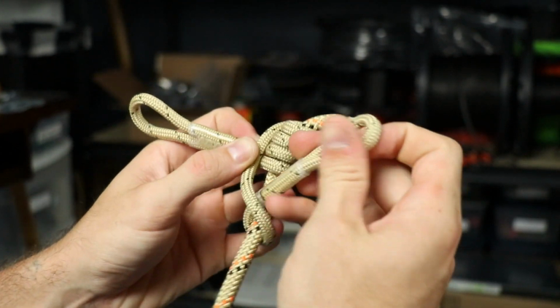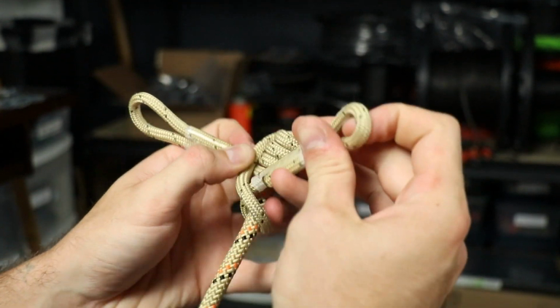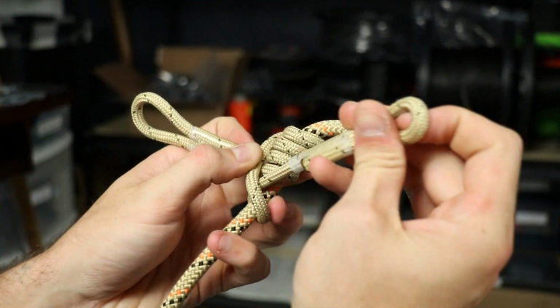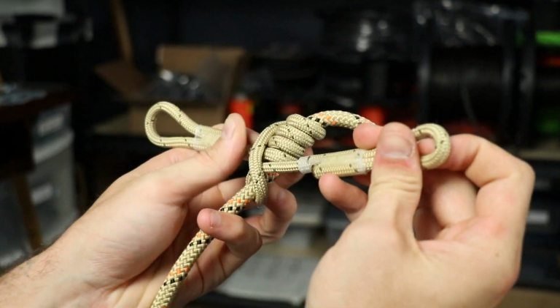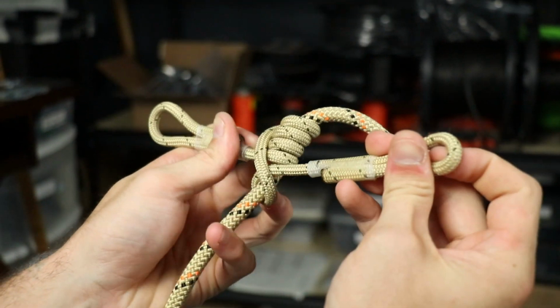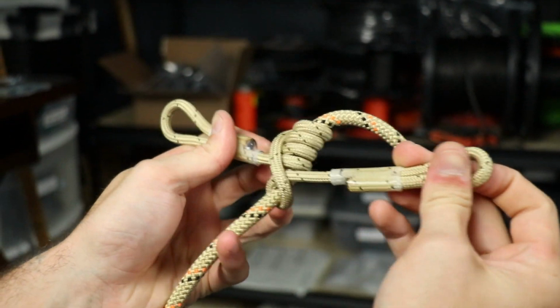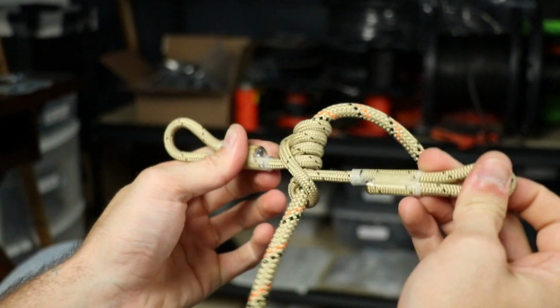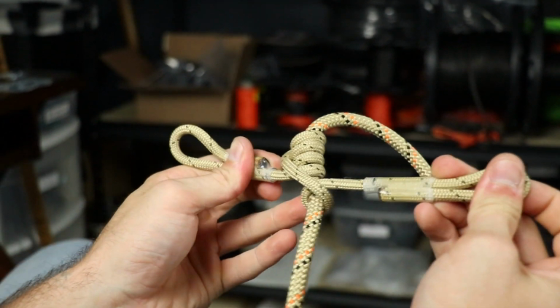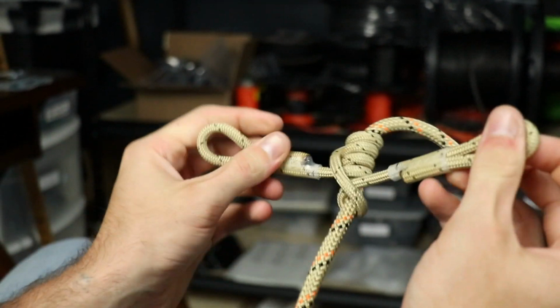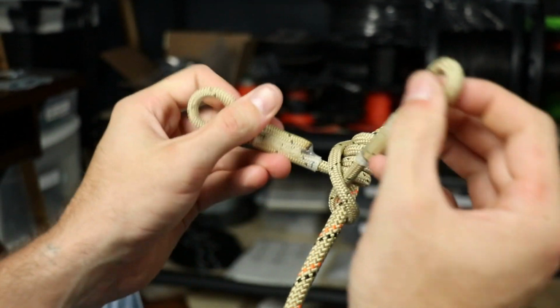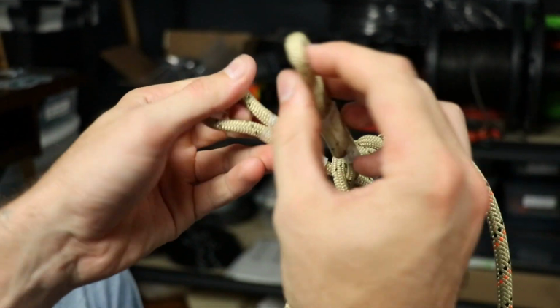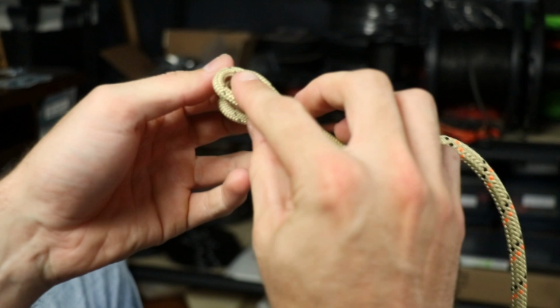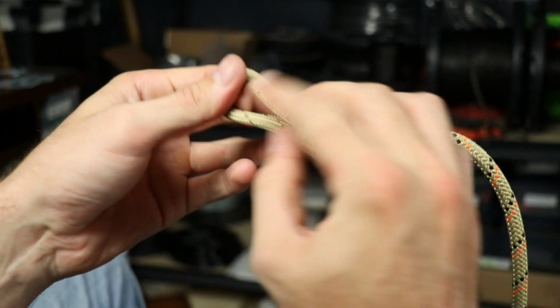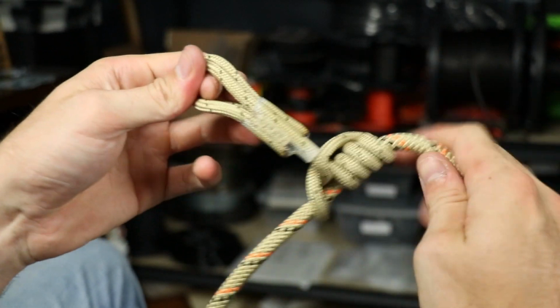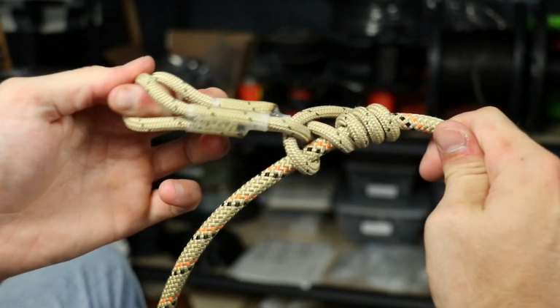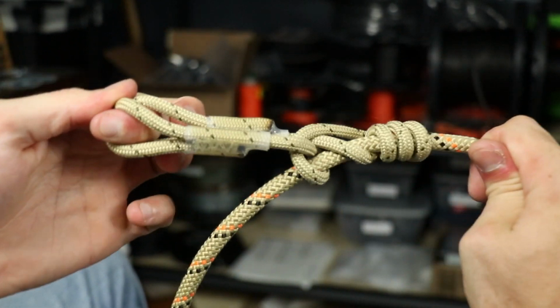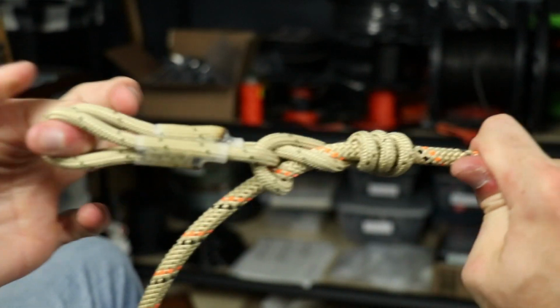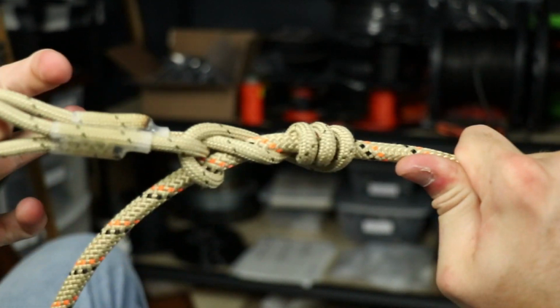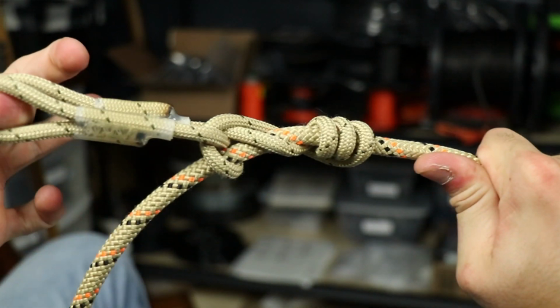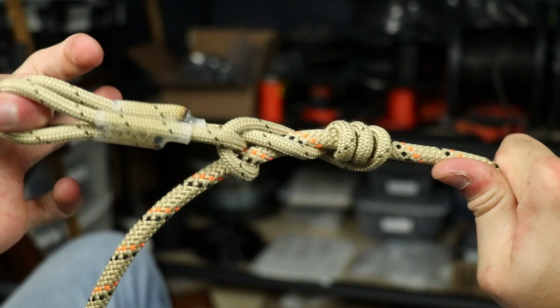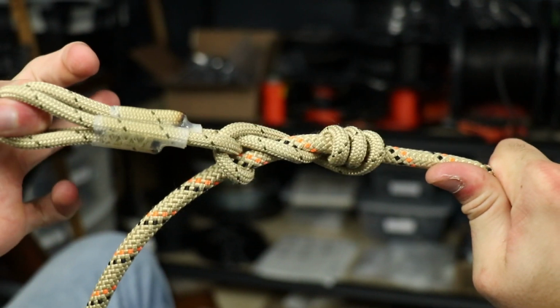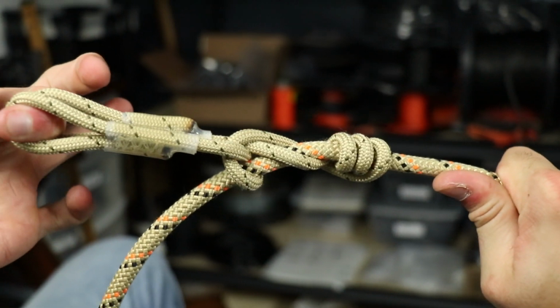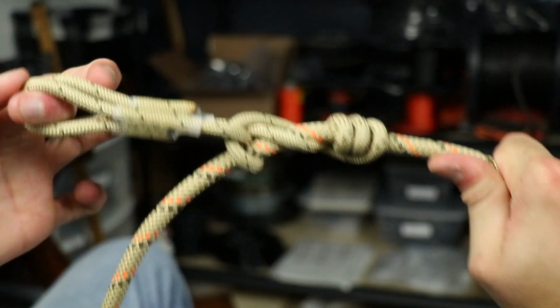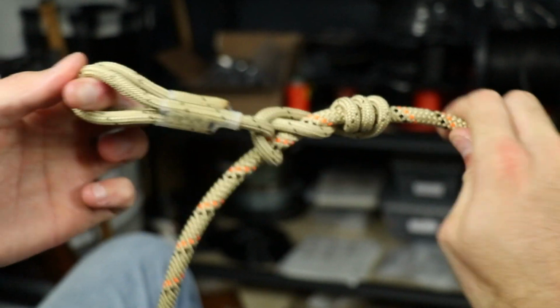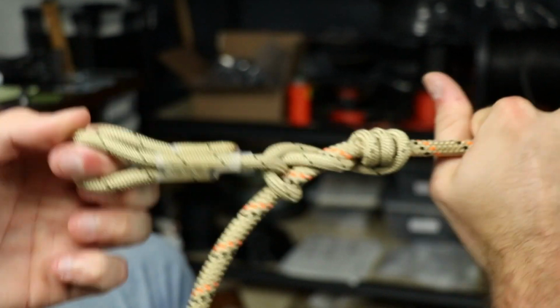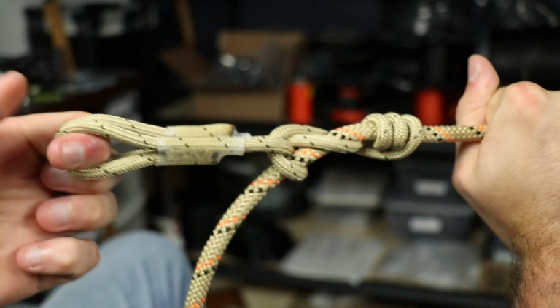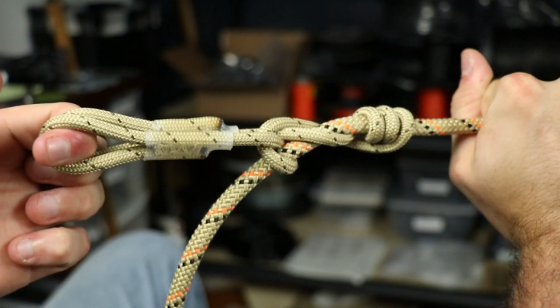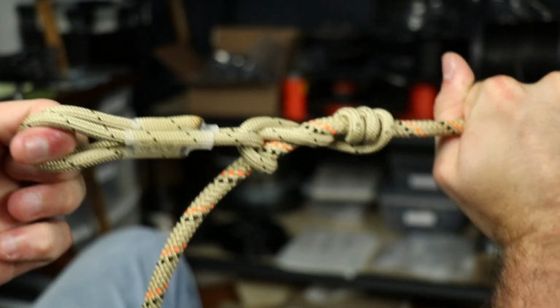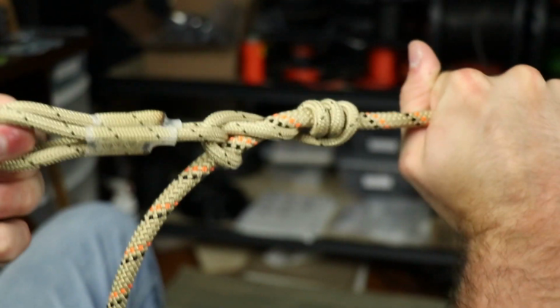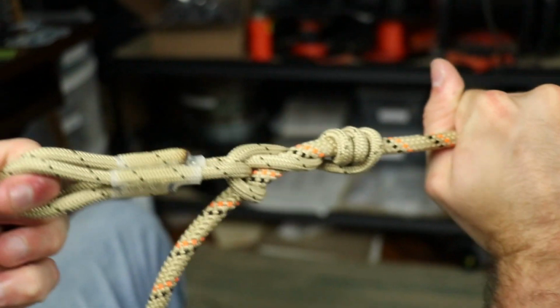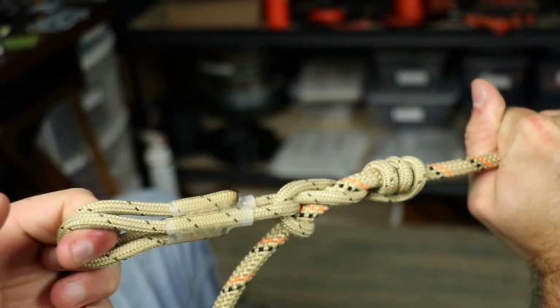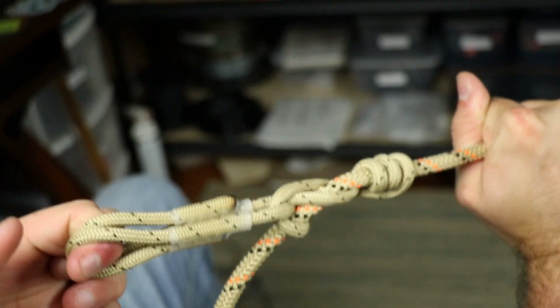Then you're going to want to pull those tight, put them together, and you have a great holding hitch.